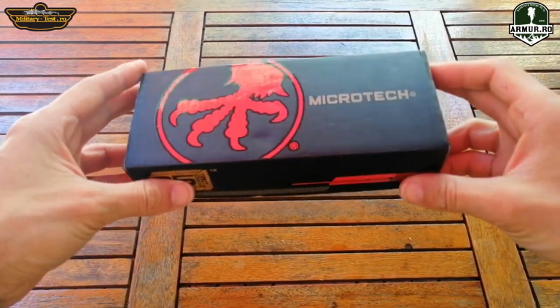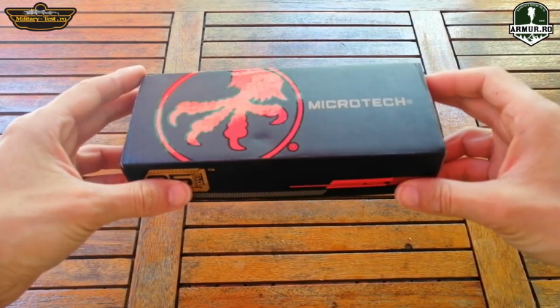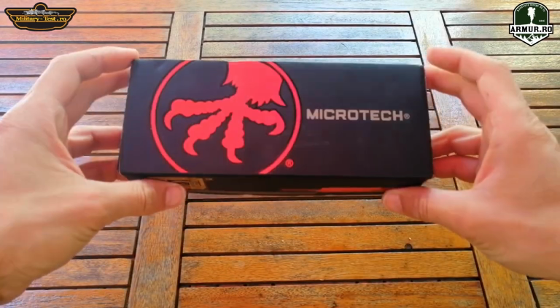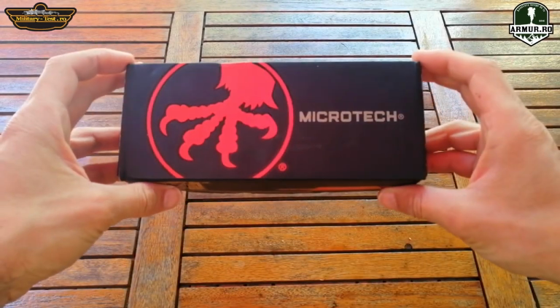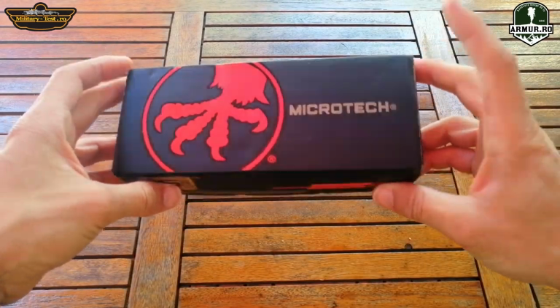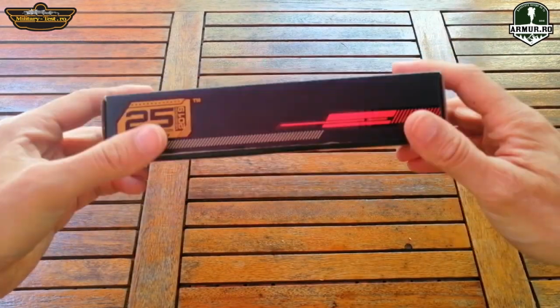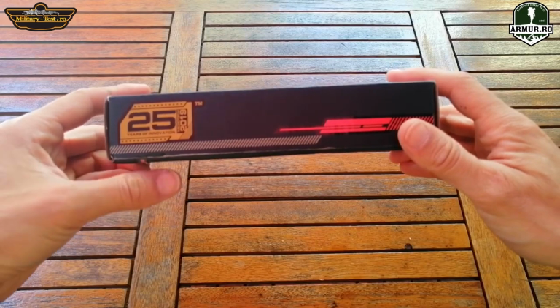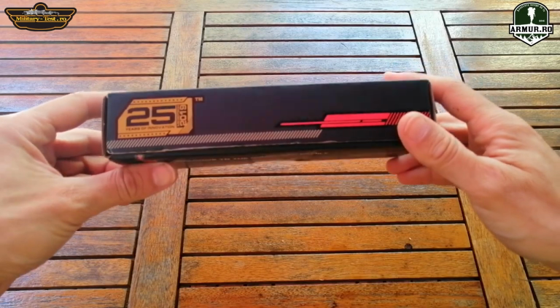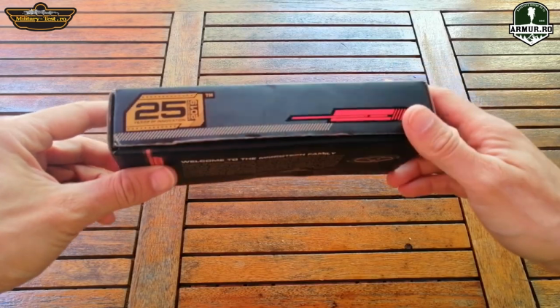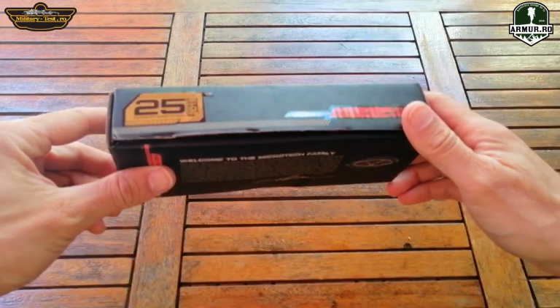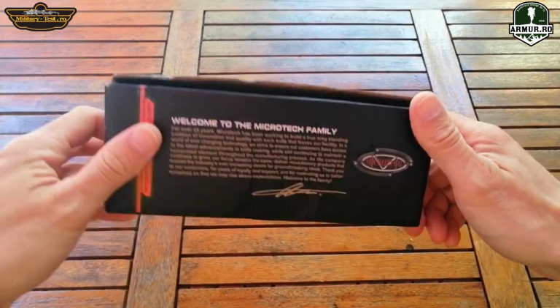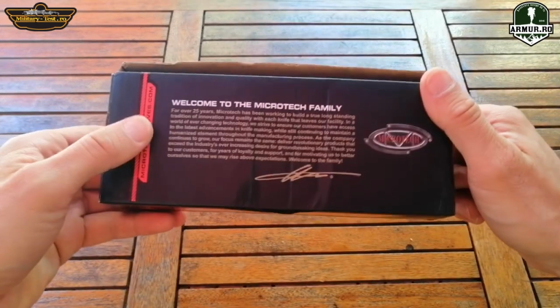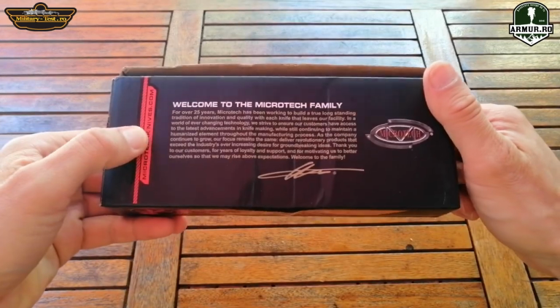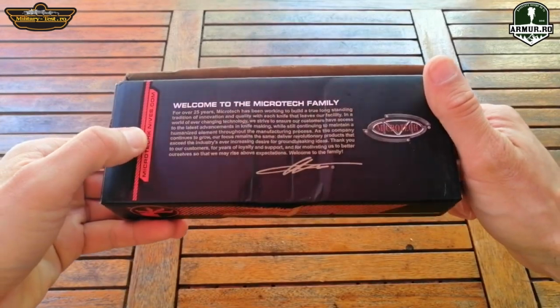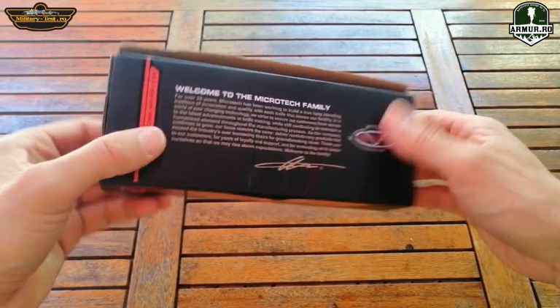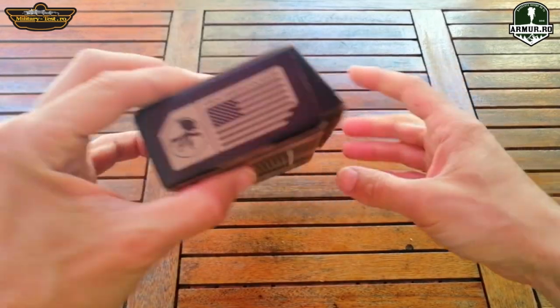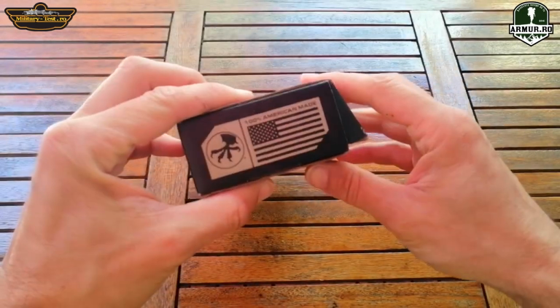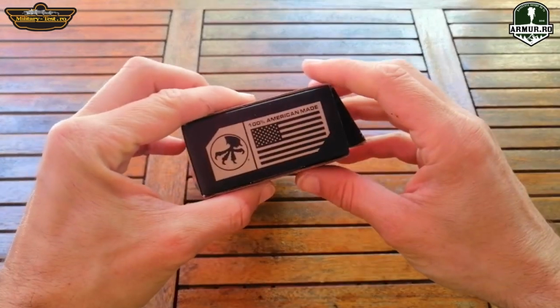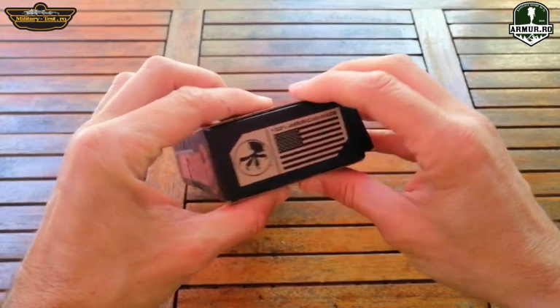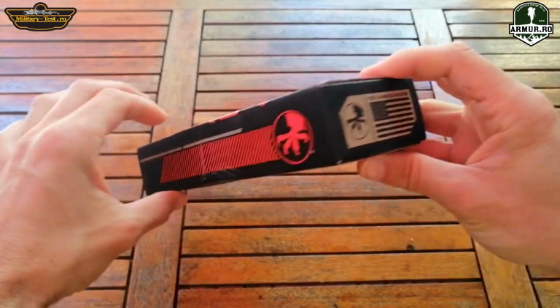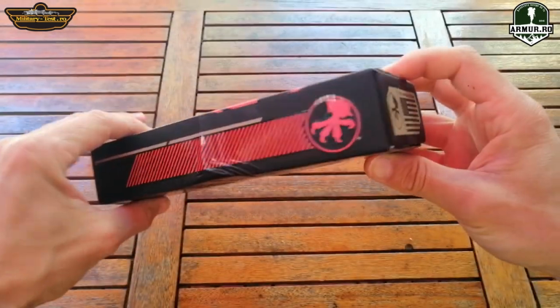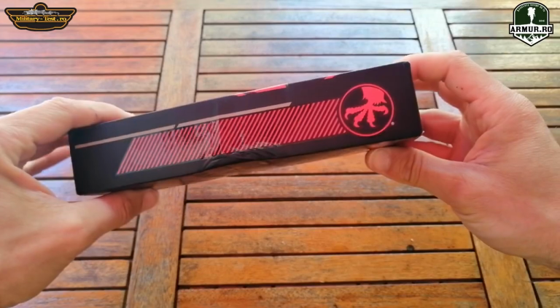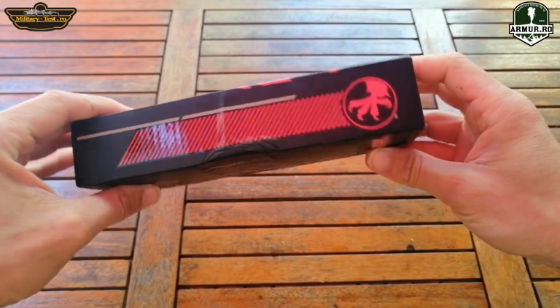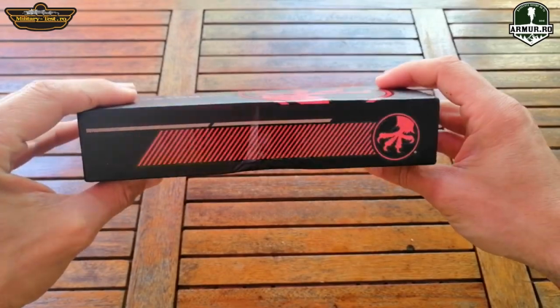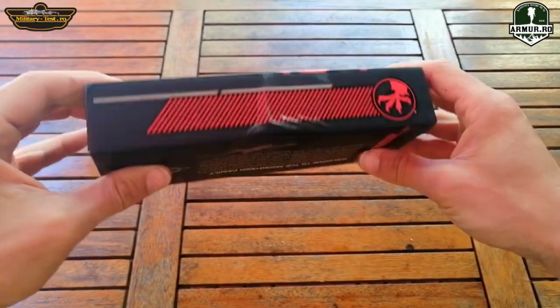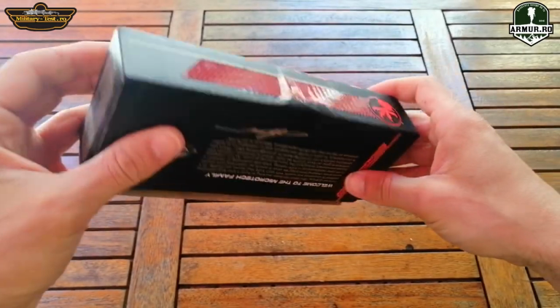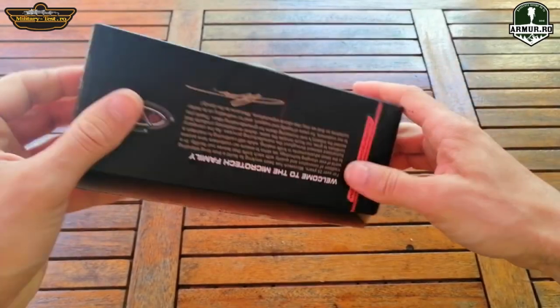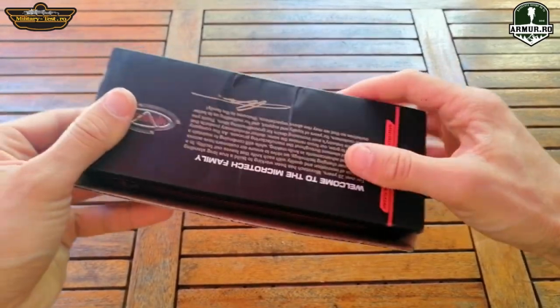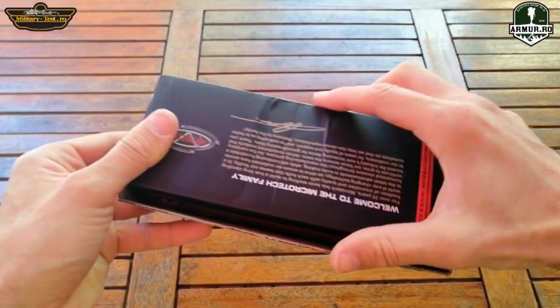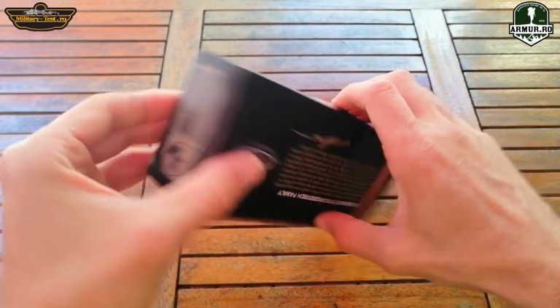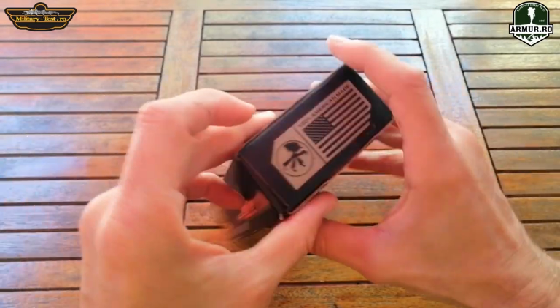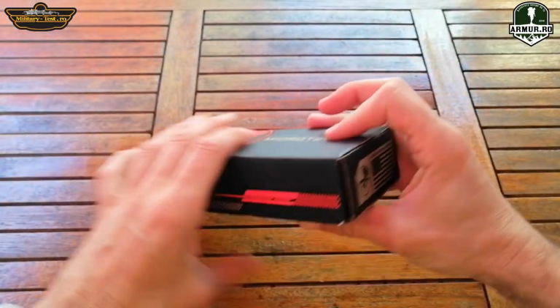Hello, welcome to Military Test. Today I present you an automatic knife. It is a clone of Microtech, Trudon model.